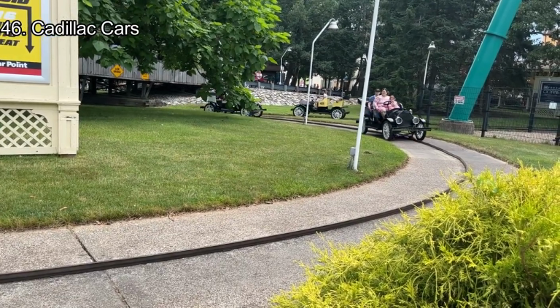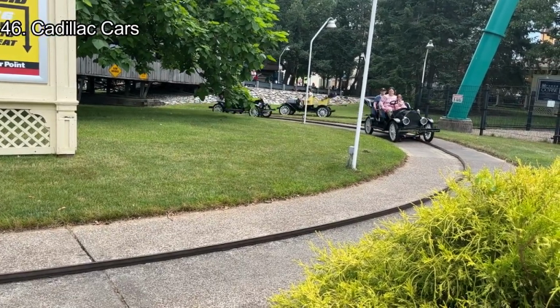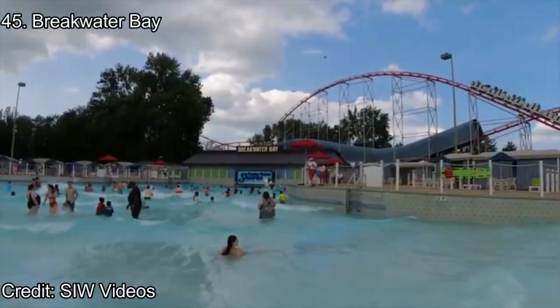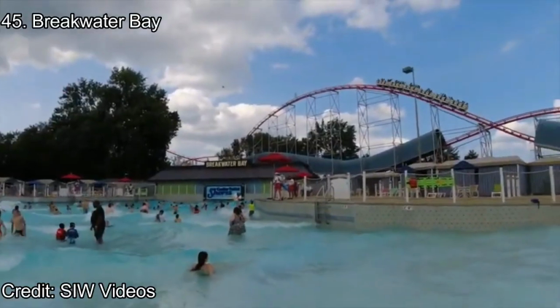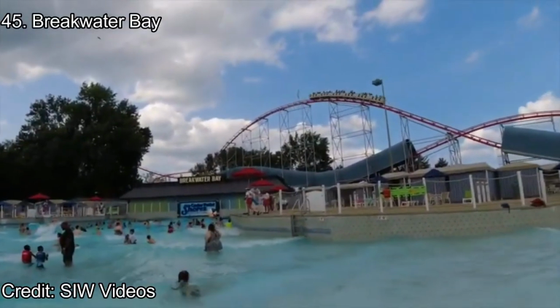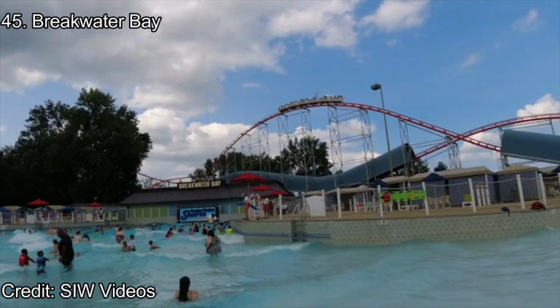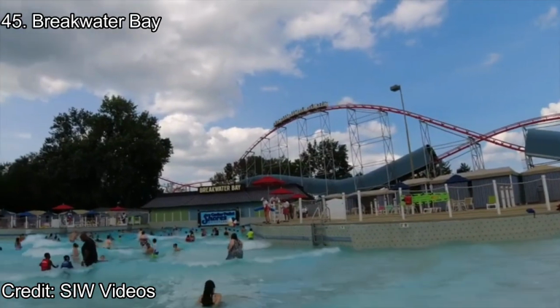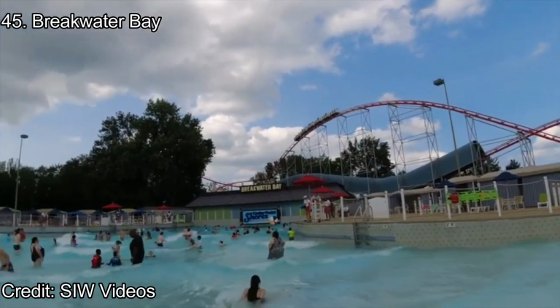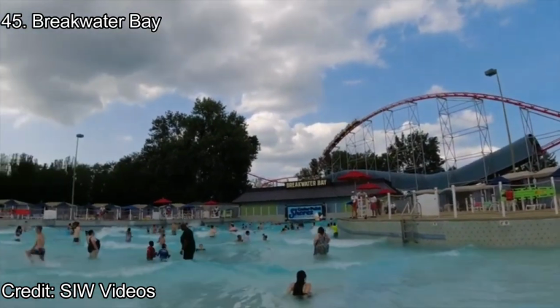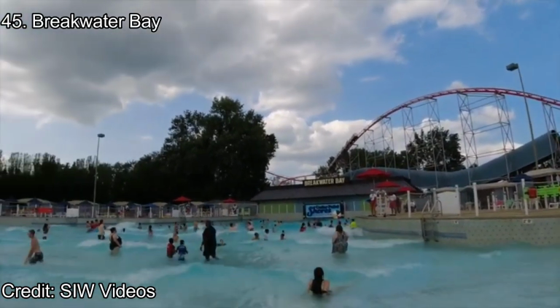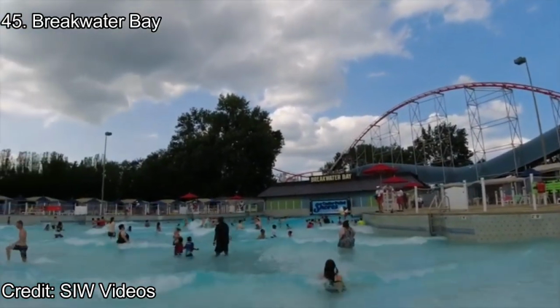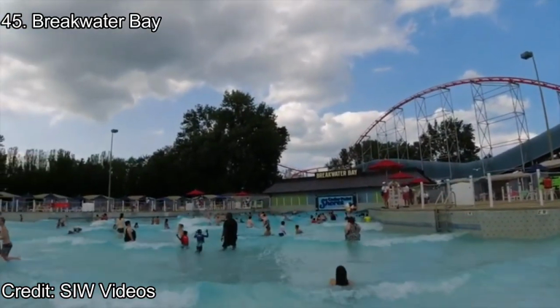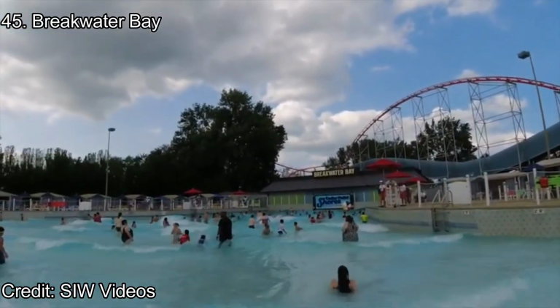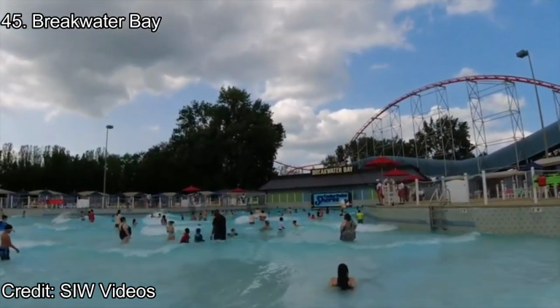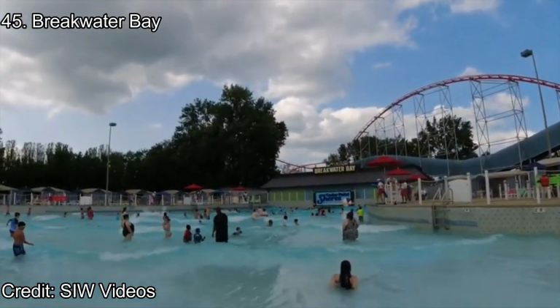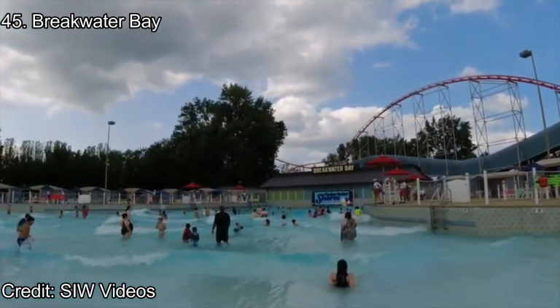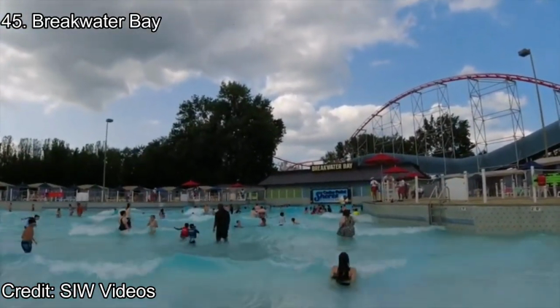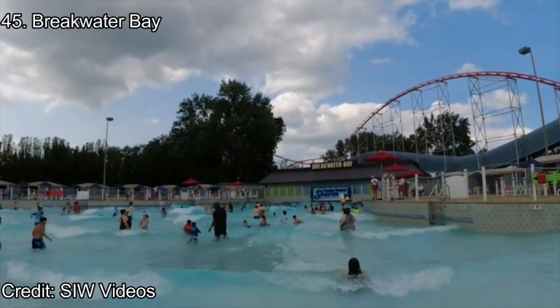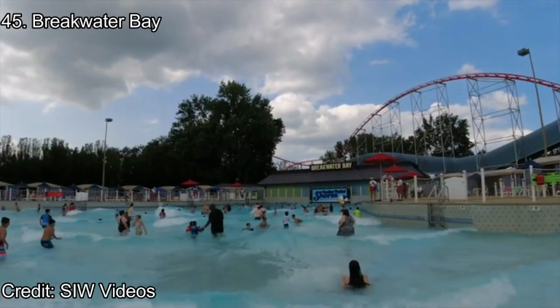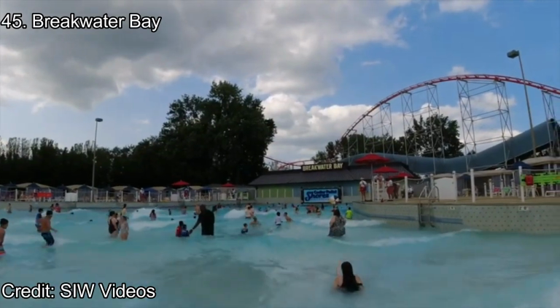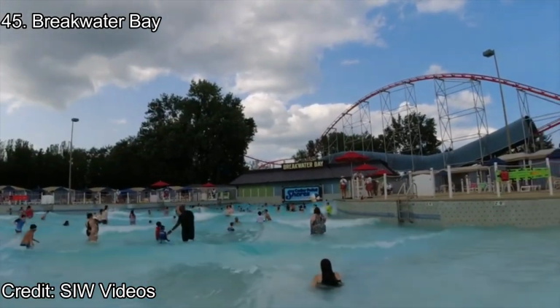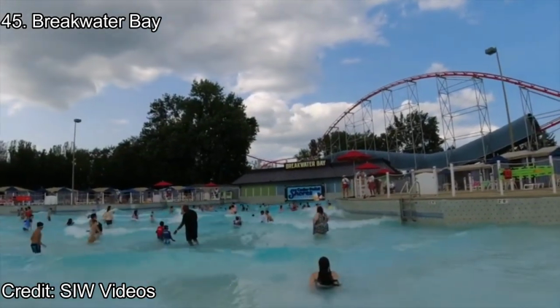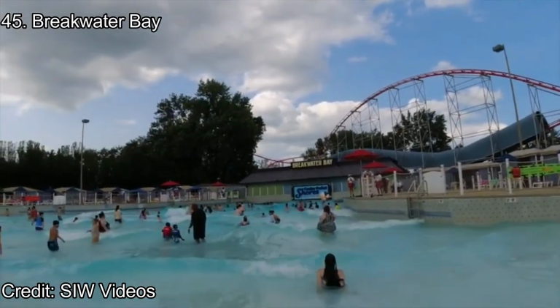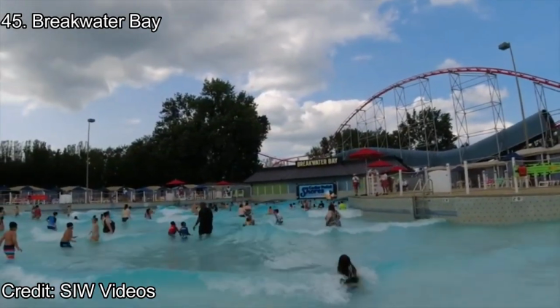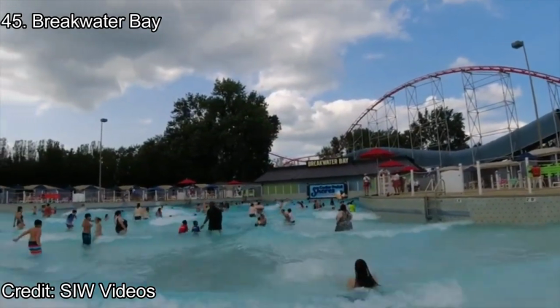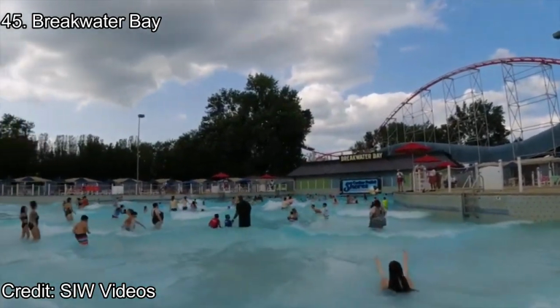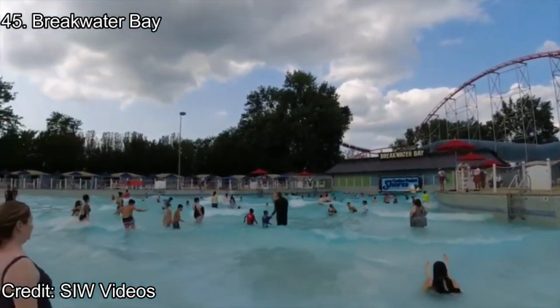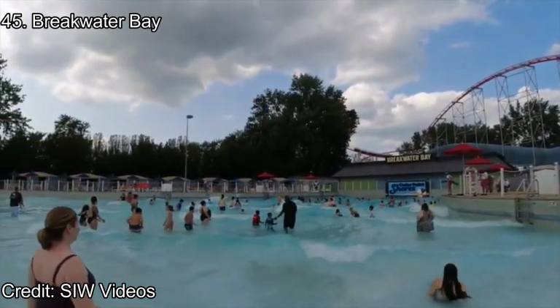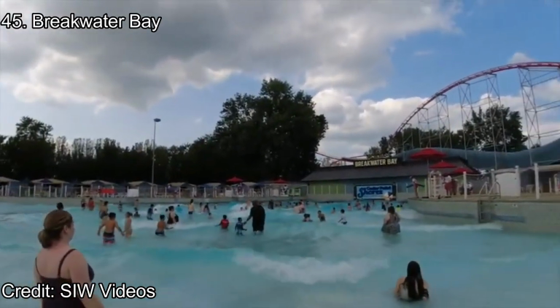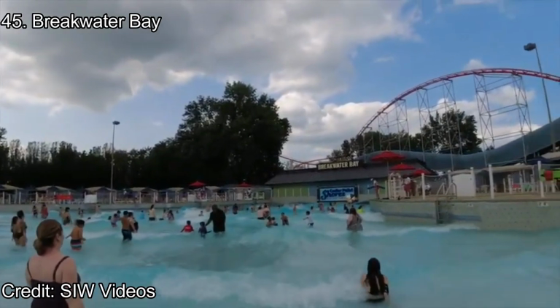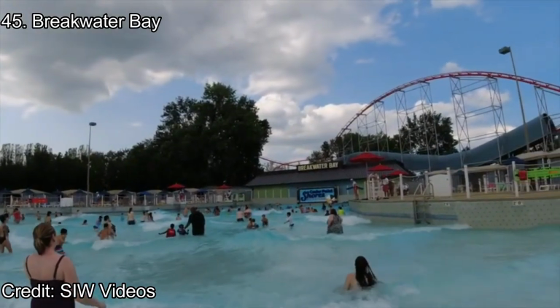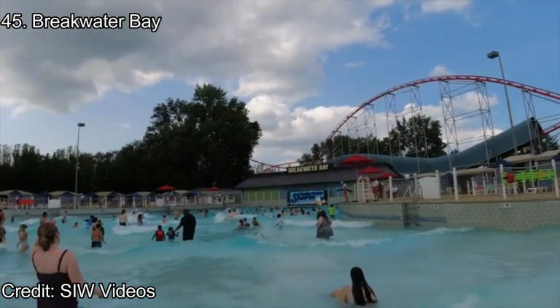Number 45: Breakwater Bay. Breakwater Bay is the only wave pool at Cedar Point Shores, and it's pretty good. It has a lot of chairs and a short timer, but the waves don't last nearly as long as other parks and they aren't very big. I recommend a couple of rounds at Breakwater Bay, but you shouldn't need any more.